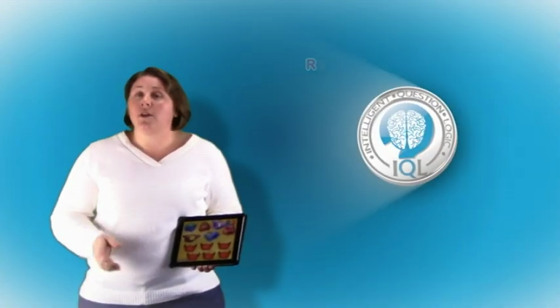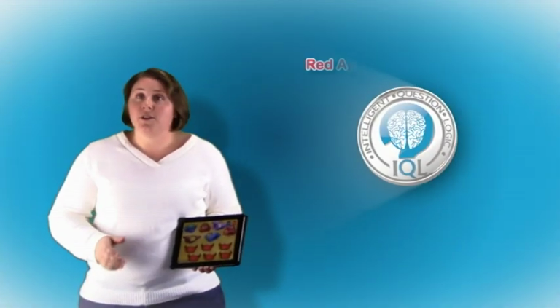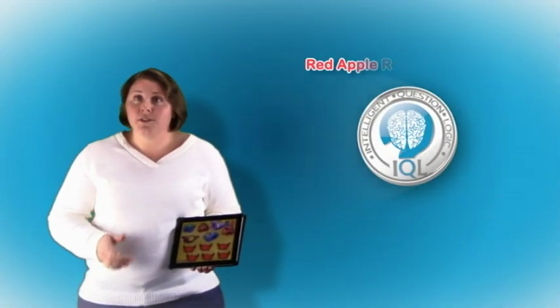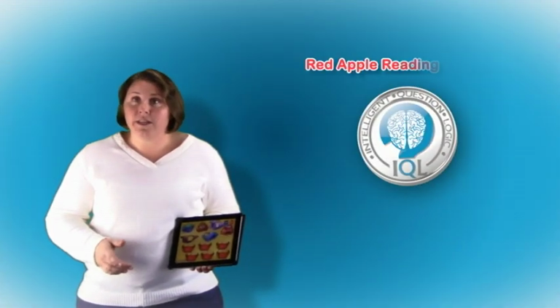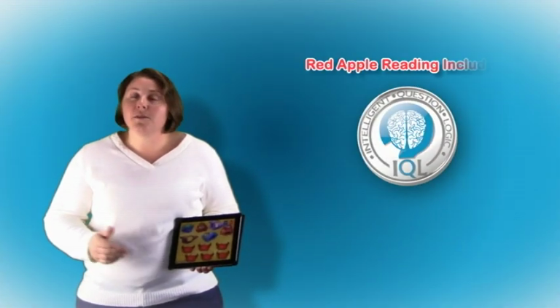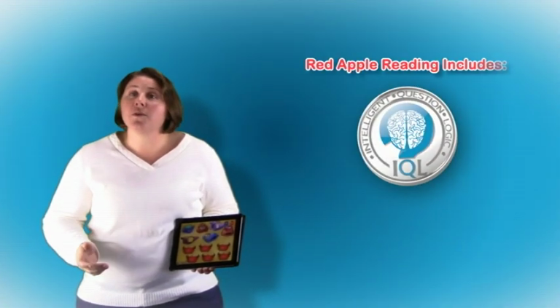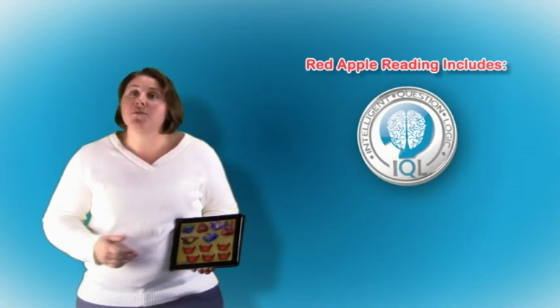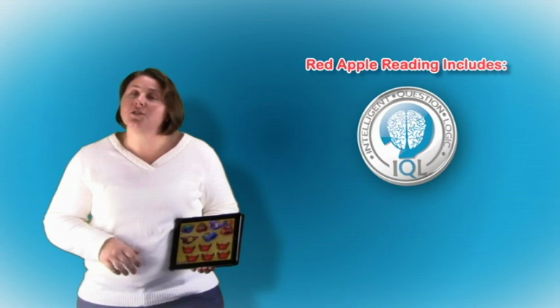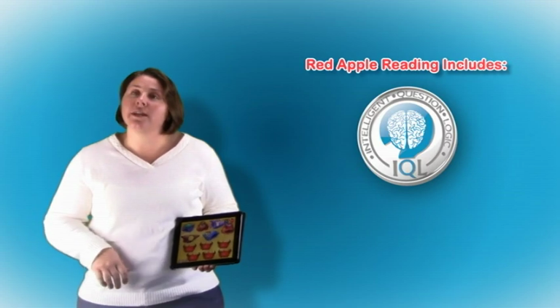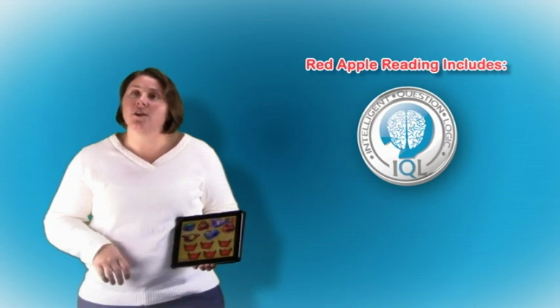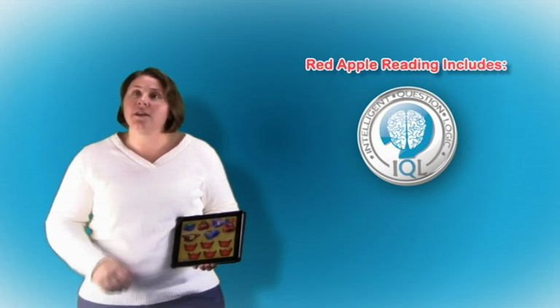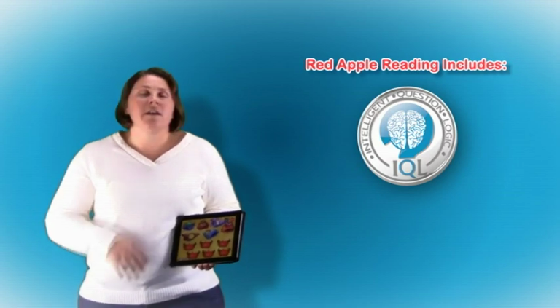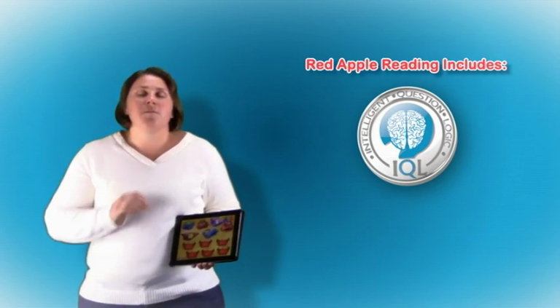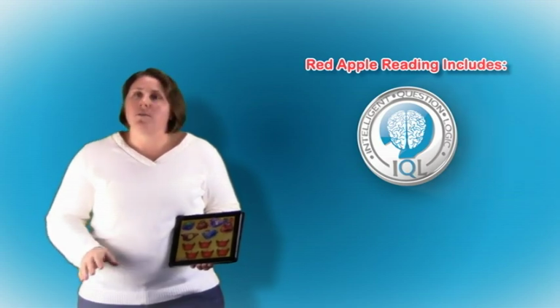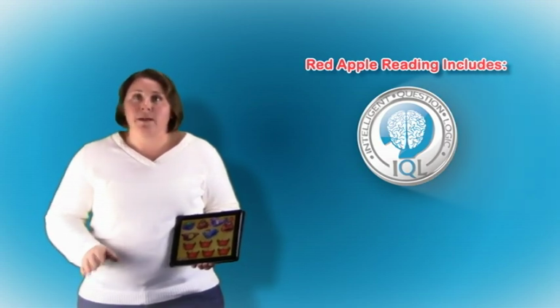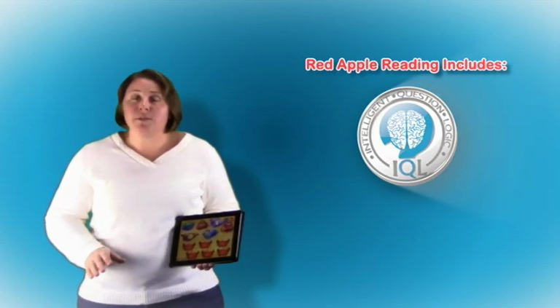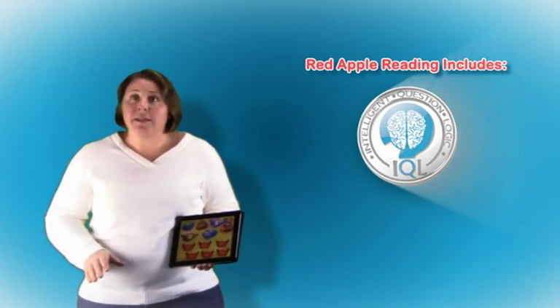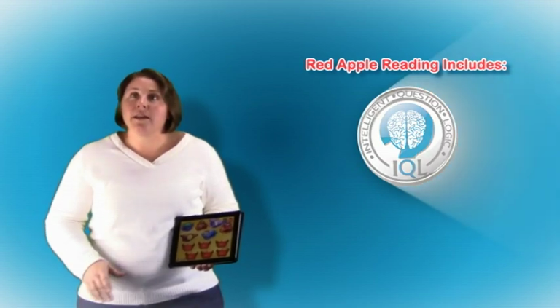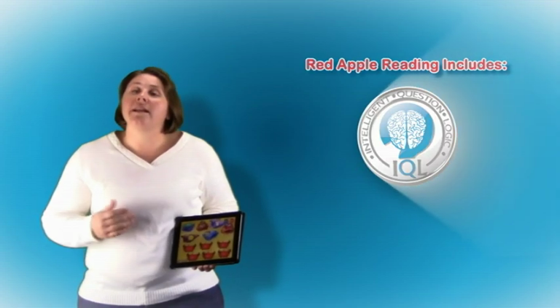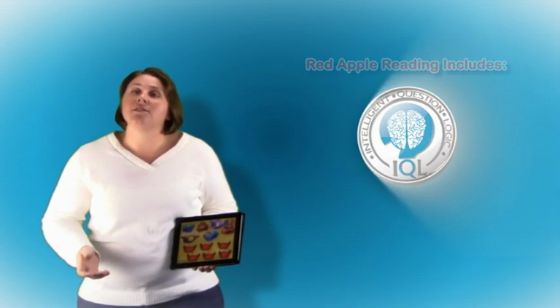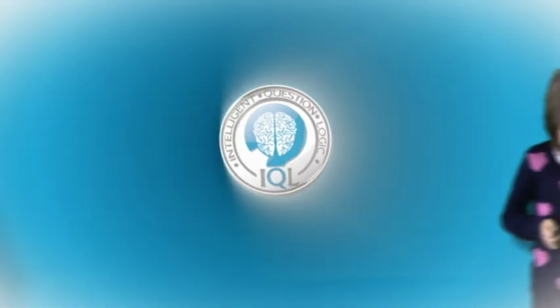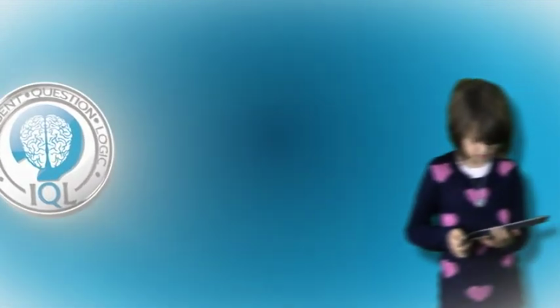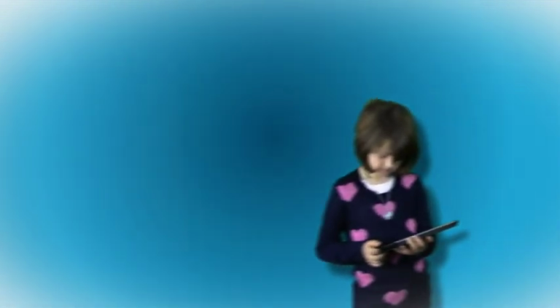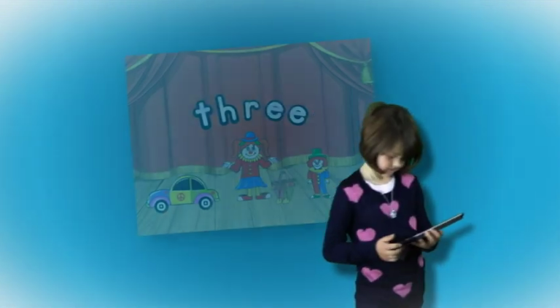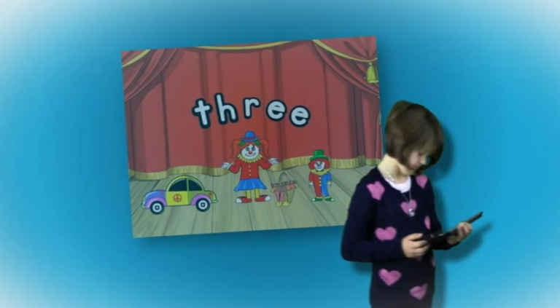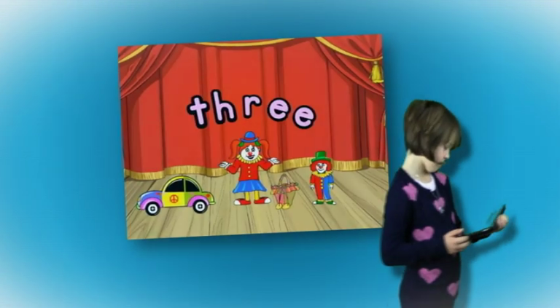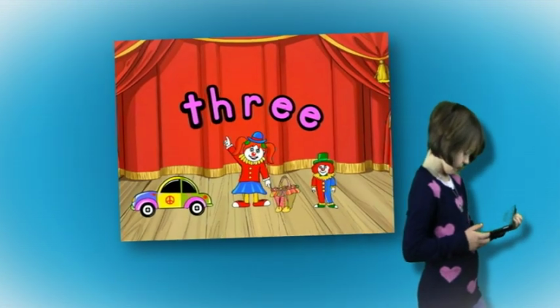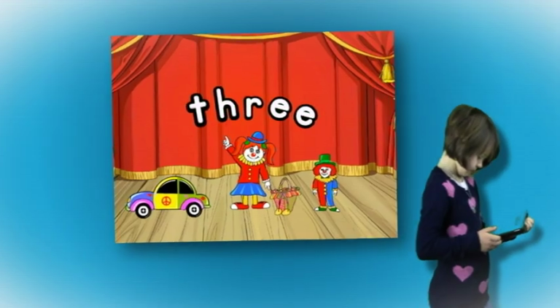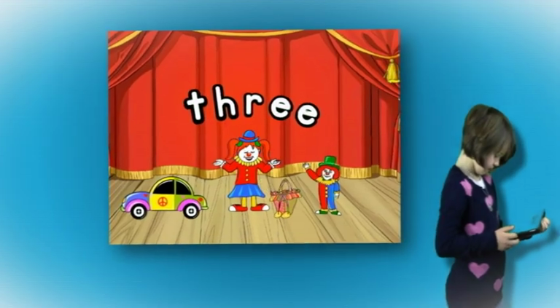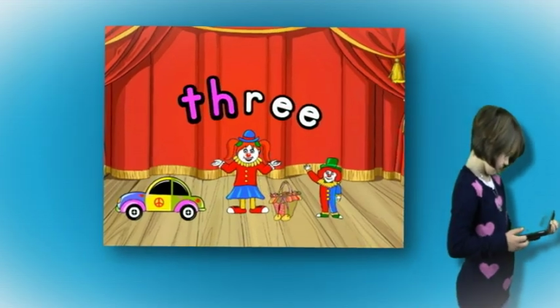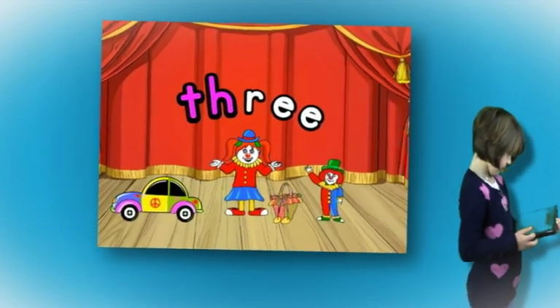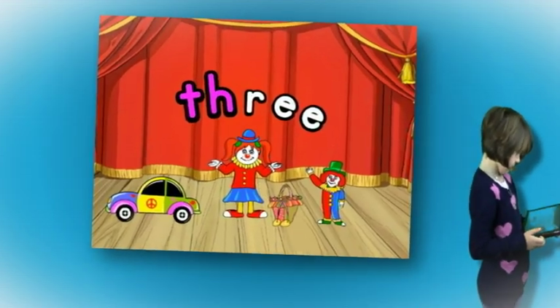My daughter started using the program before she started kindergarten. The program is absolutely amazing, teaching her the letters and the sounds and making her learning just come alive.